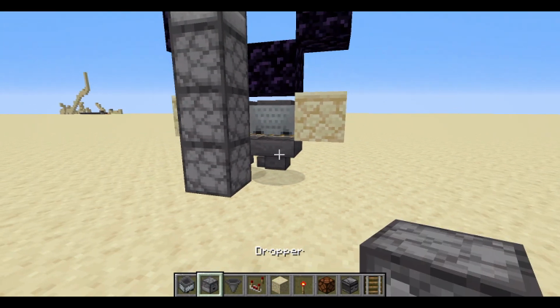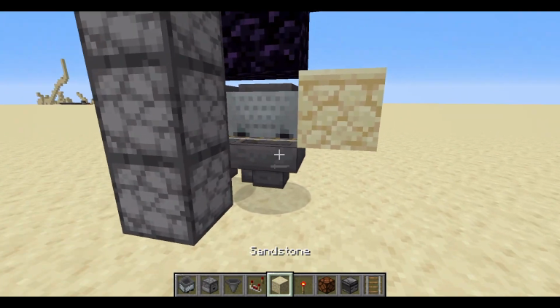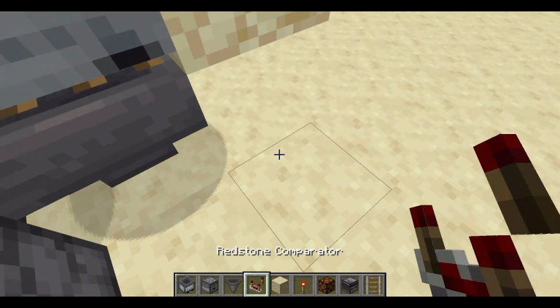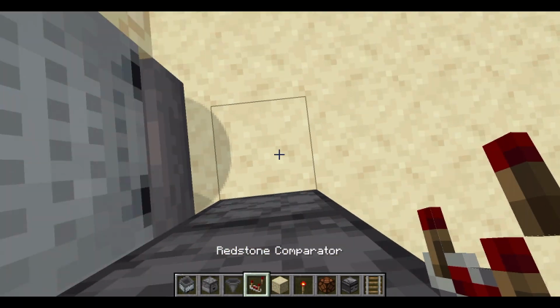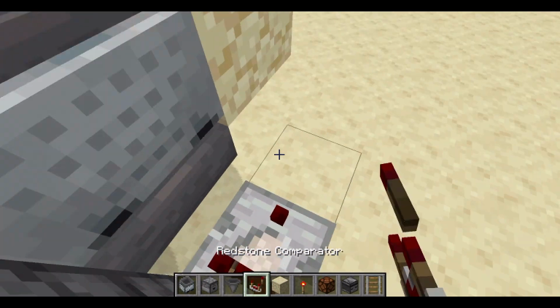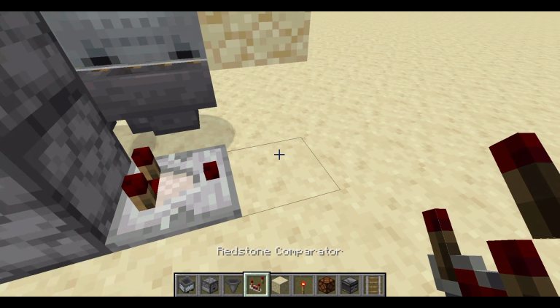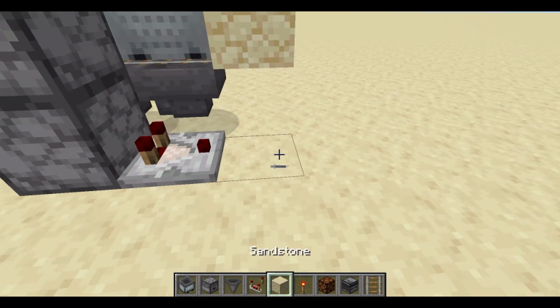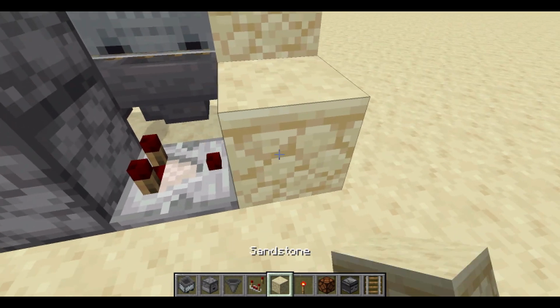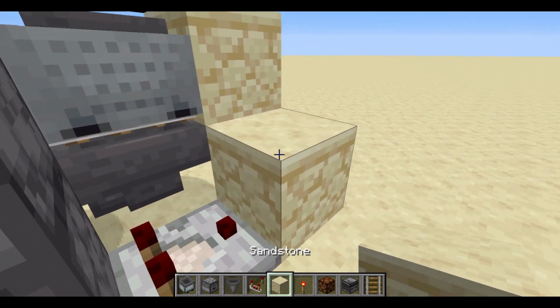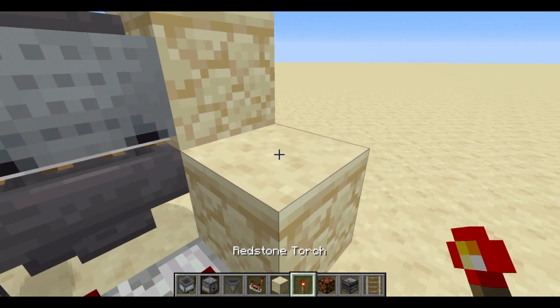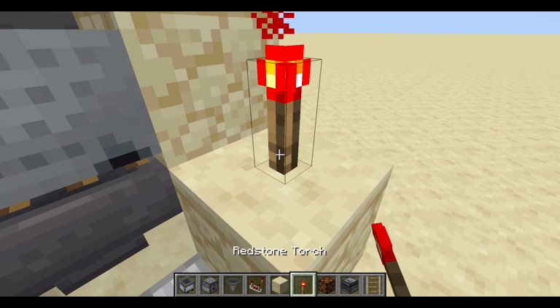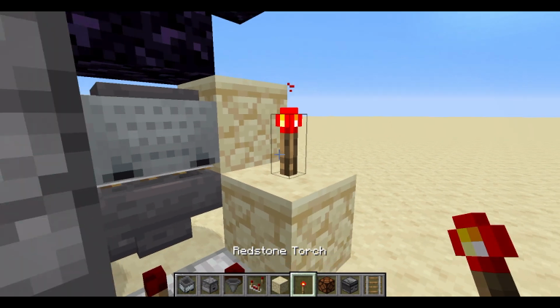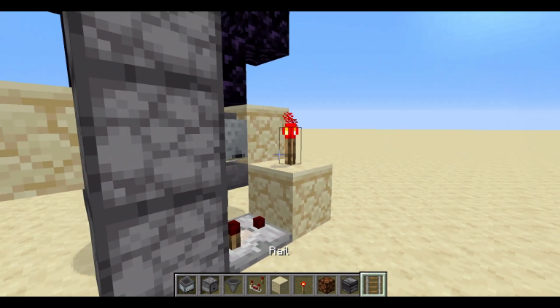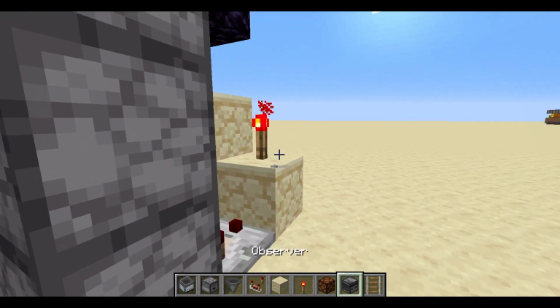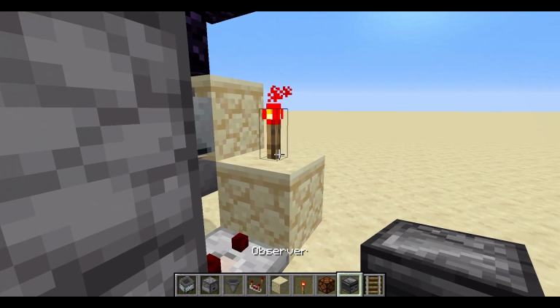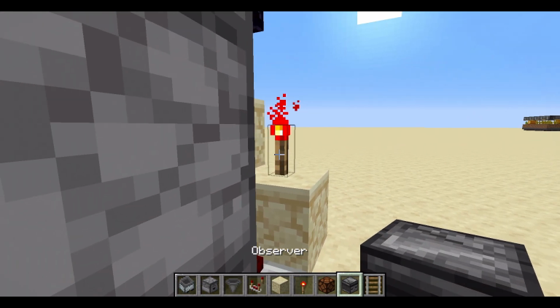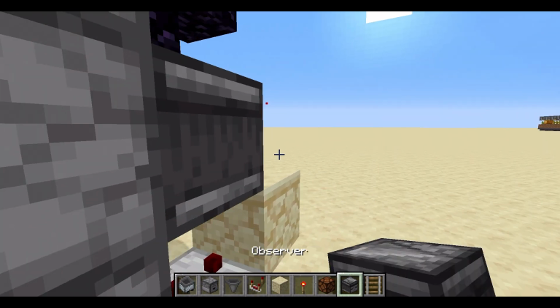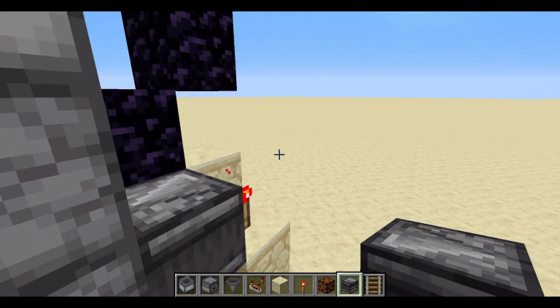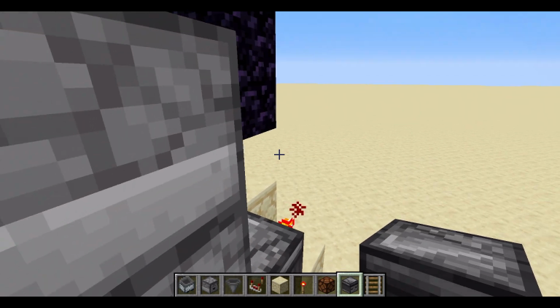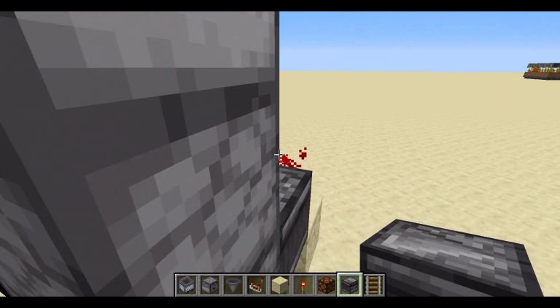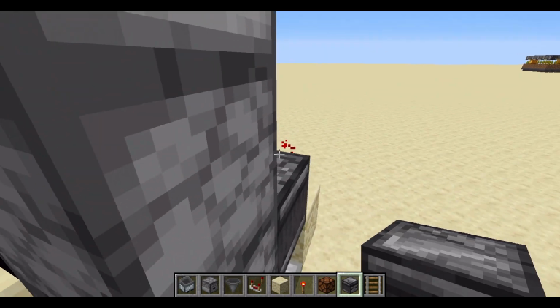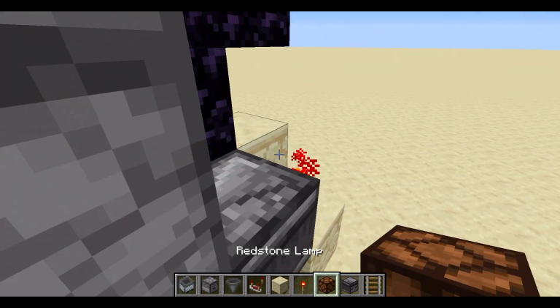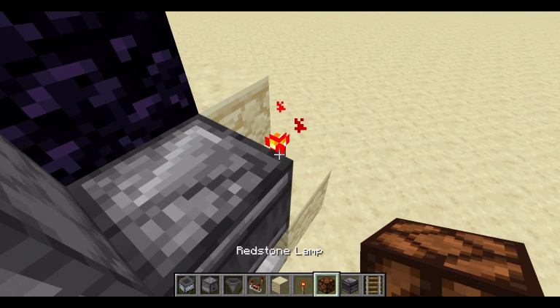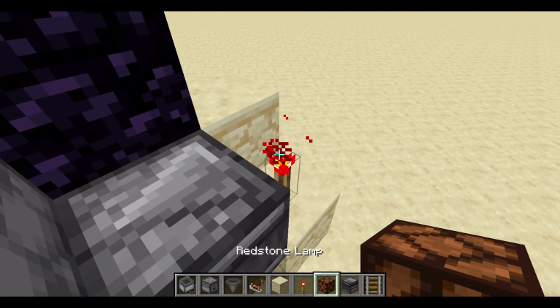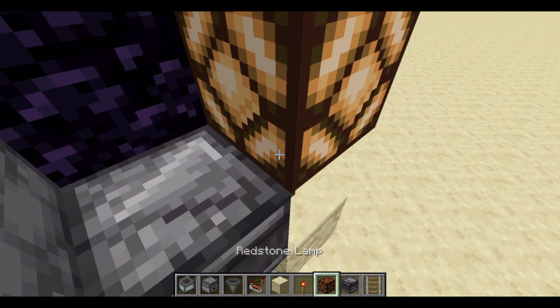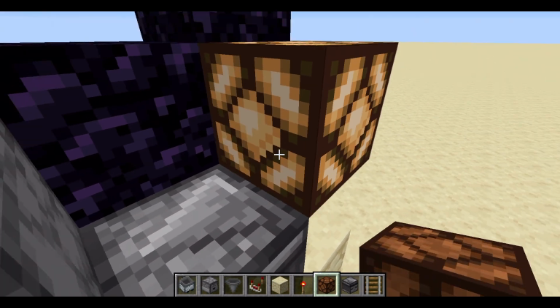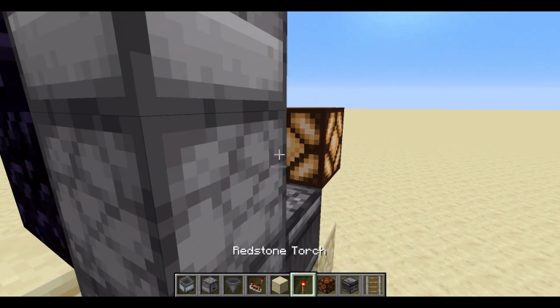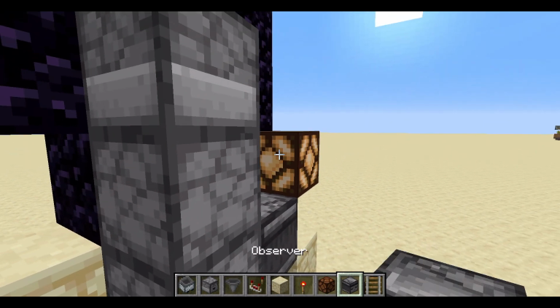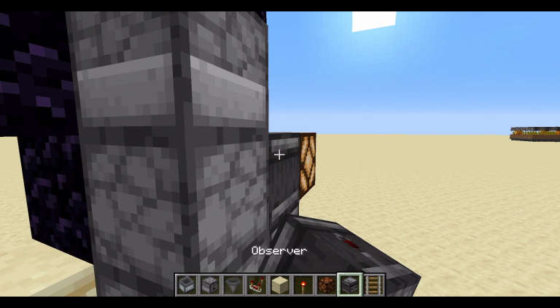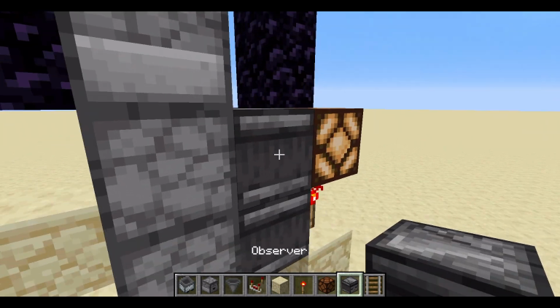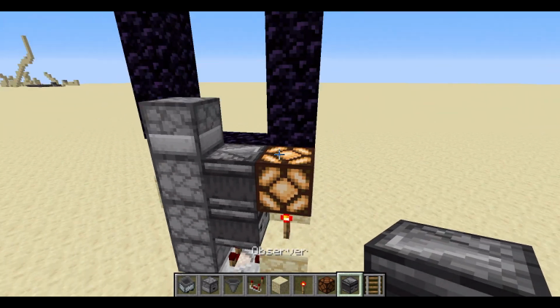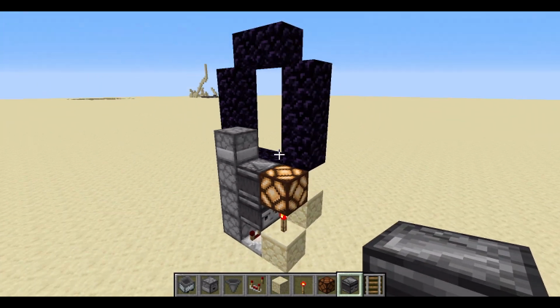Then you're going to need a comparator — place it like that — a block, a redstone torch, and an observer. You actually need two observers. Place the redstone lamp in first, and then the other observer so it doesn't trigger.